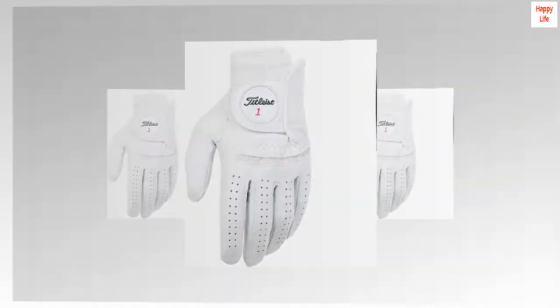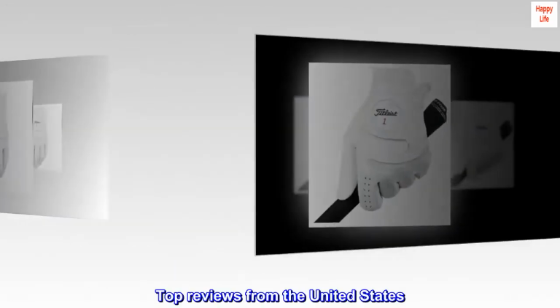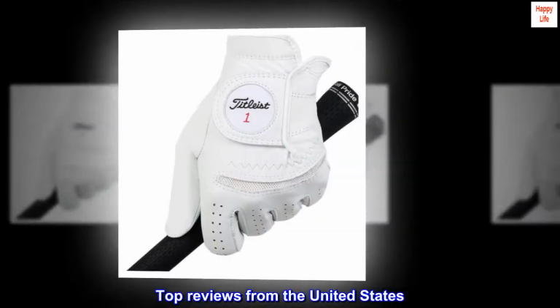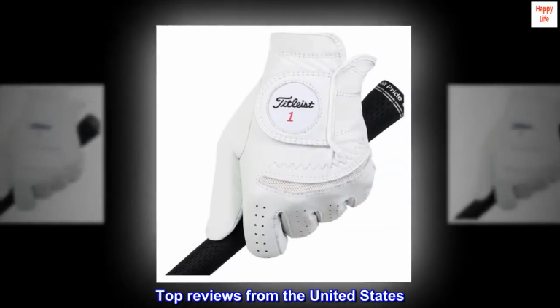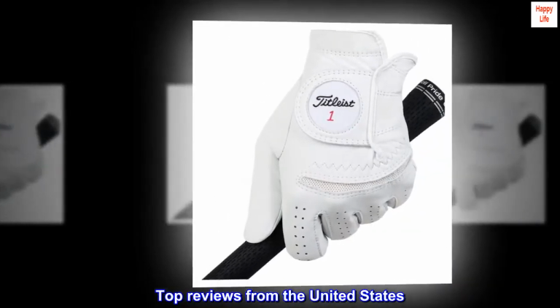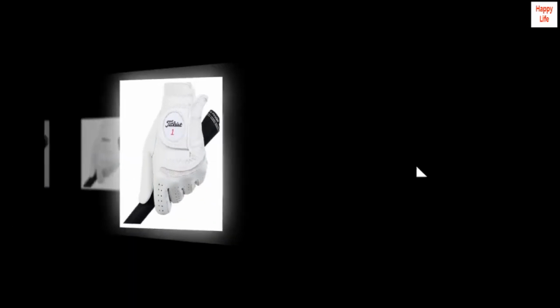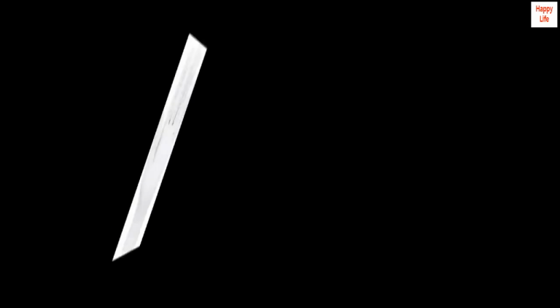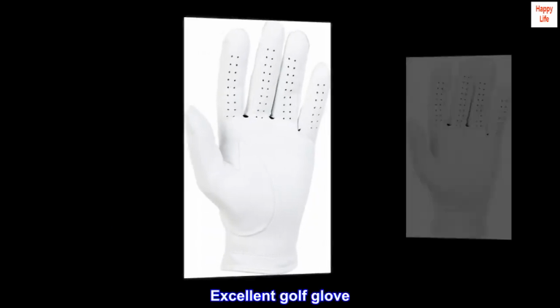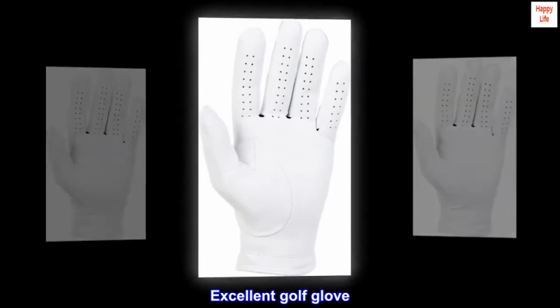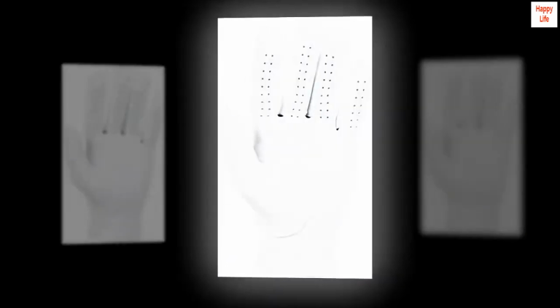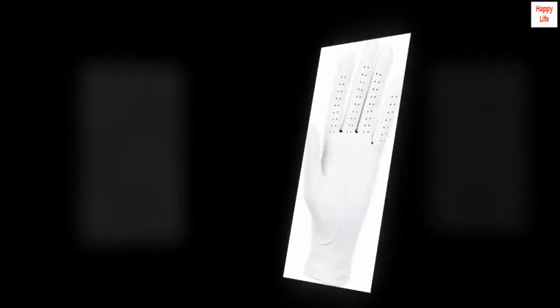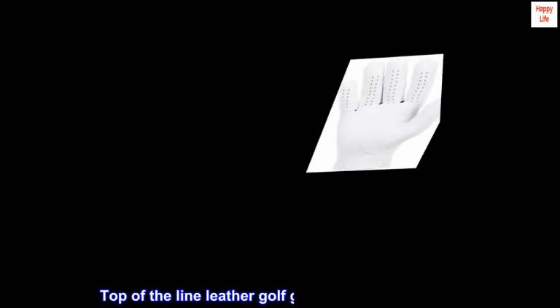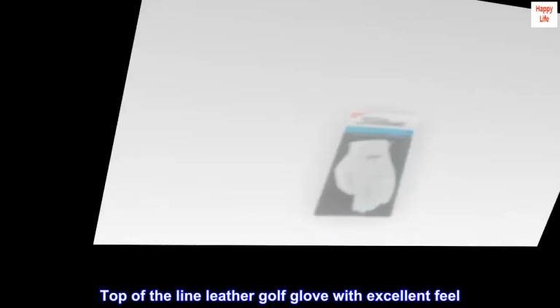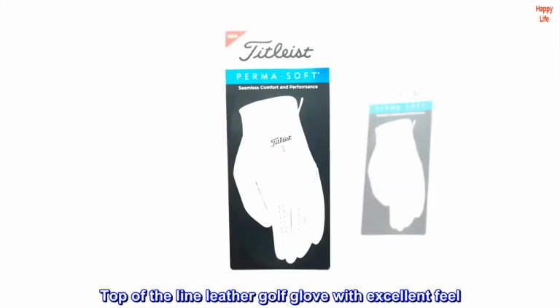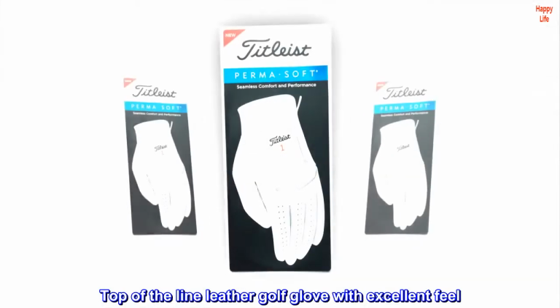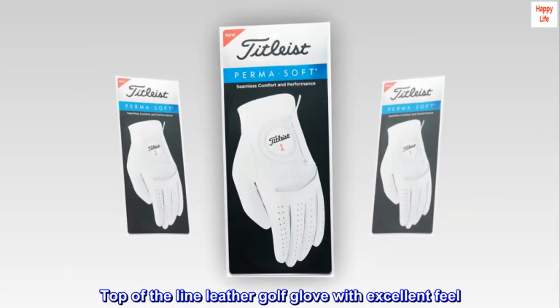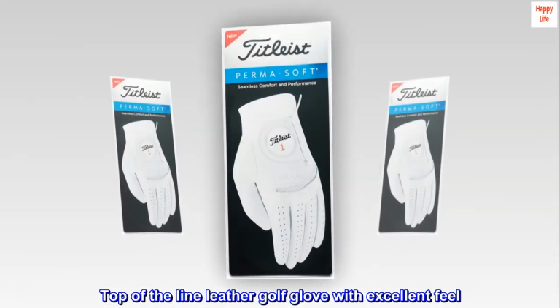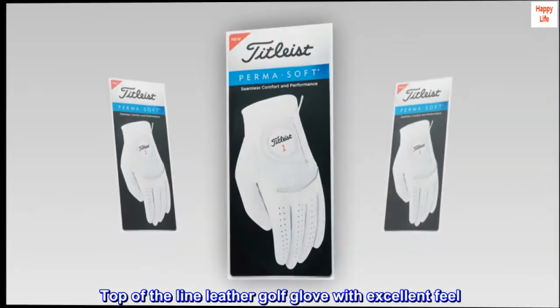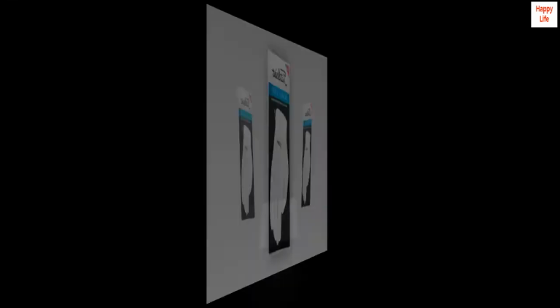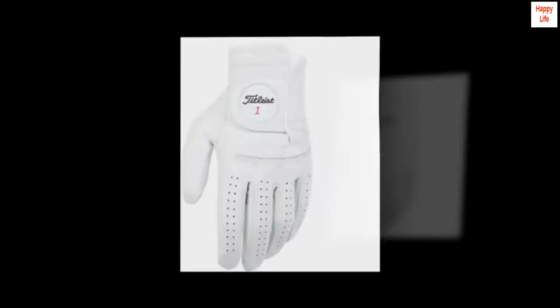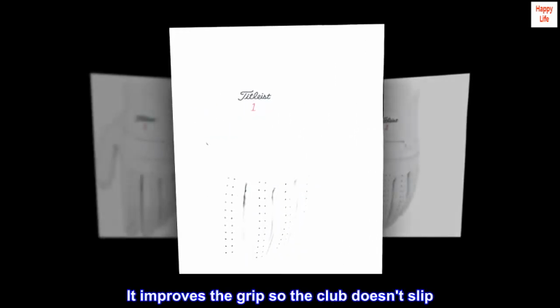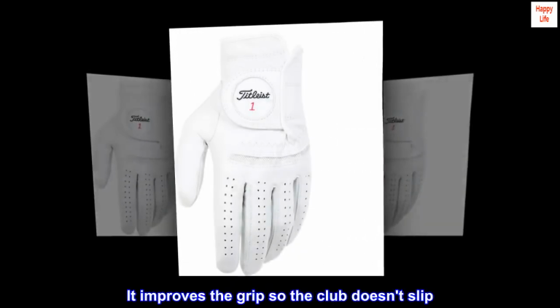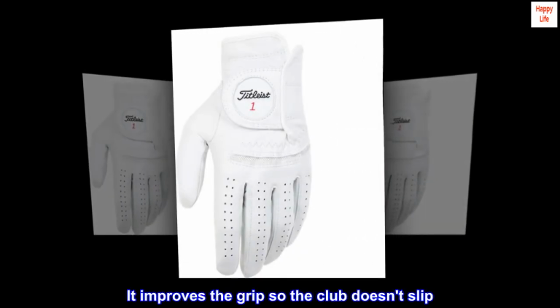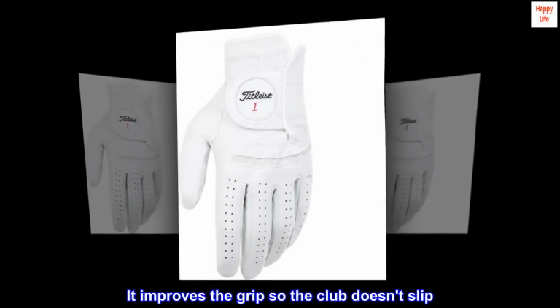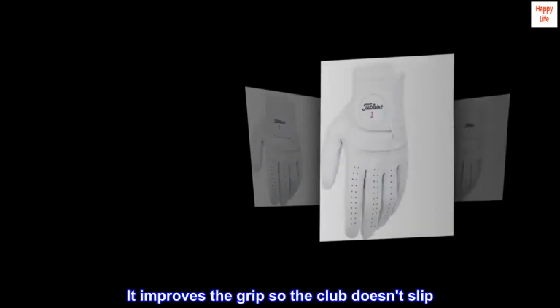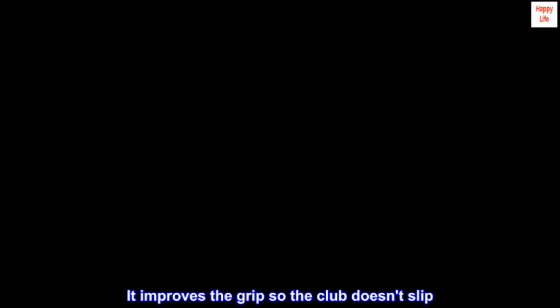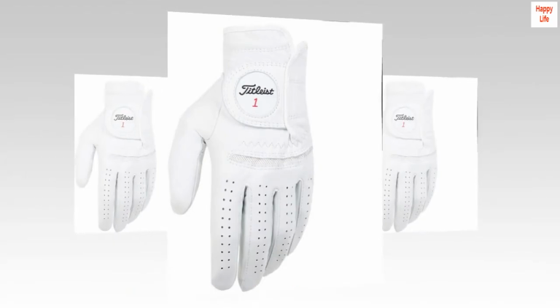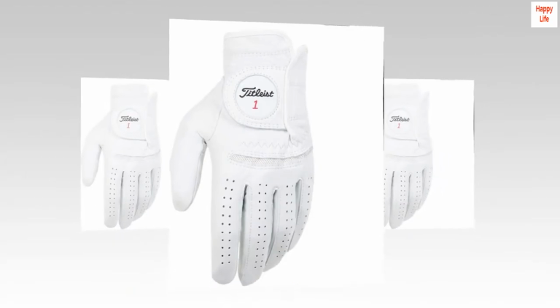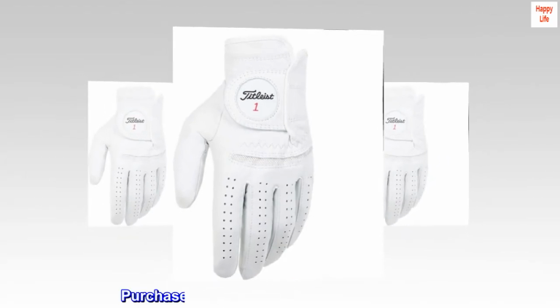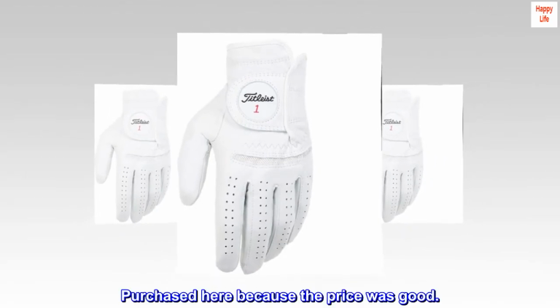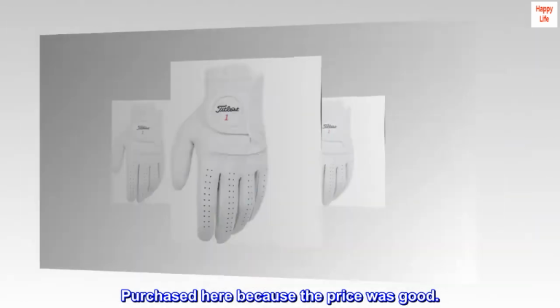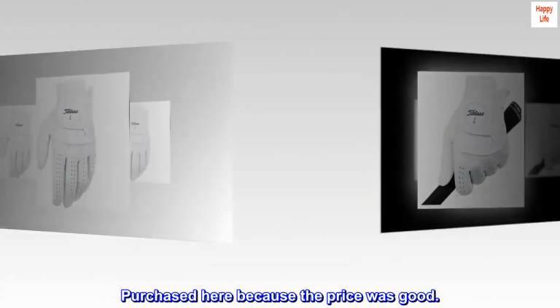Top reviews from the United States. Excellent golf glove. Top of the line leather golf glove with excellent feel. It improves the grip so the club doesn't slip. Purchased here because the price was good.